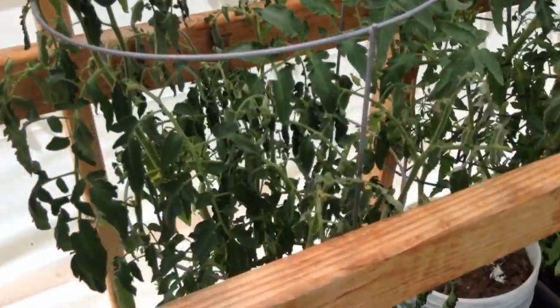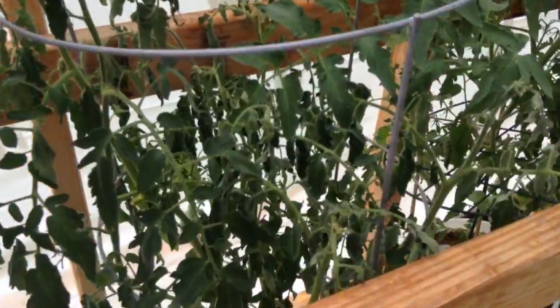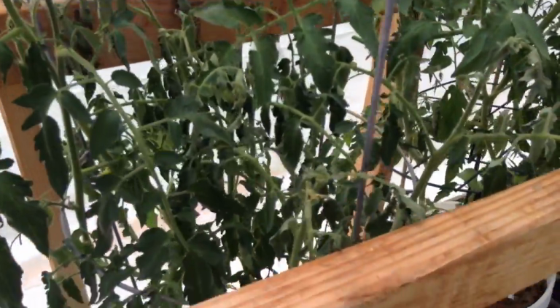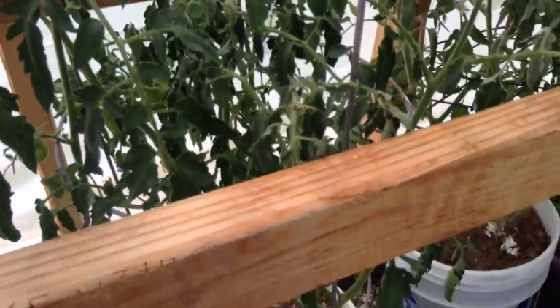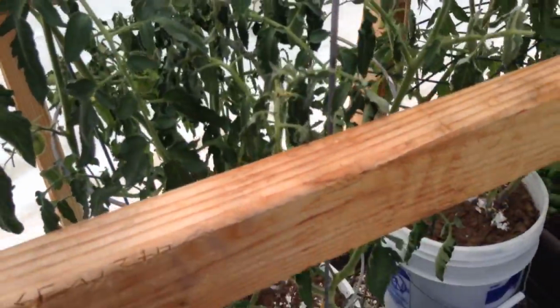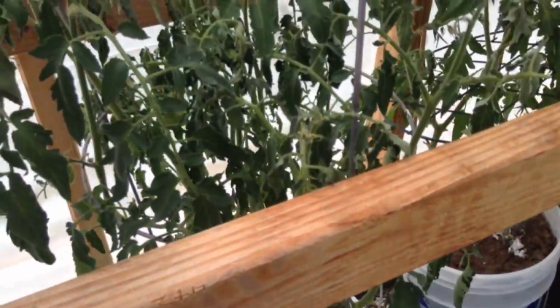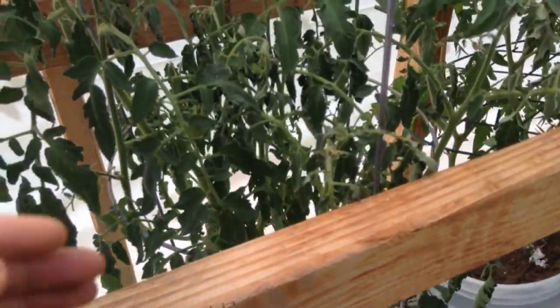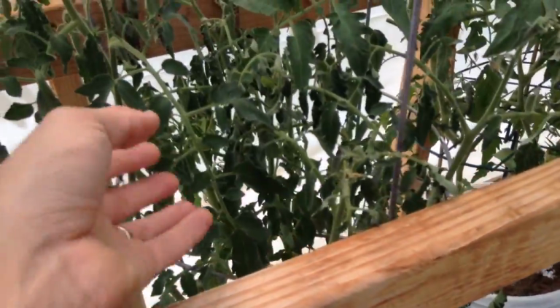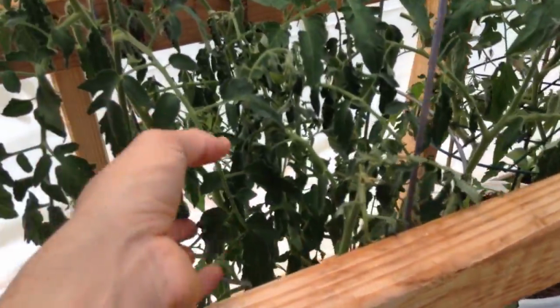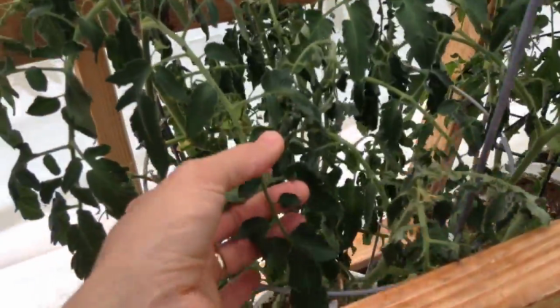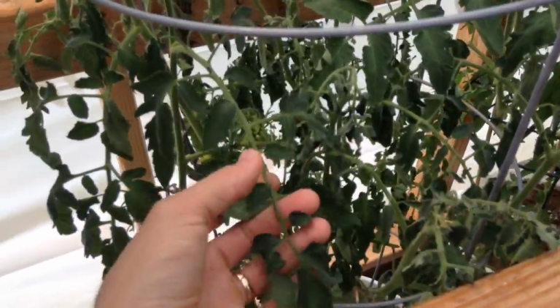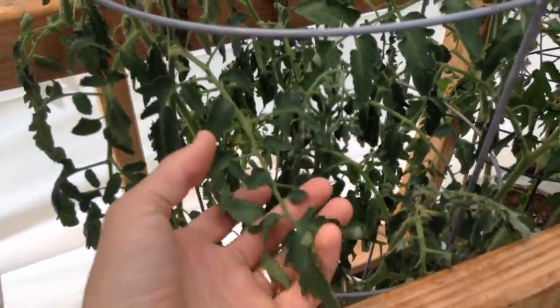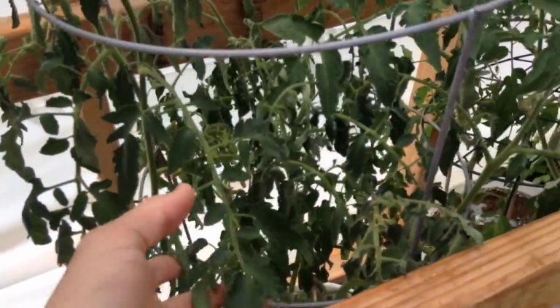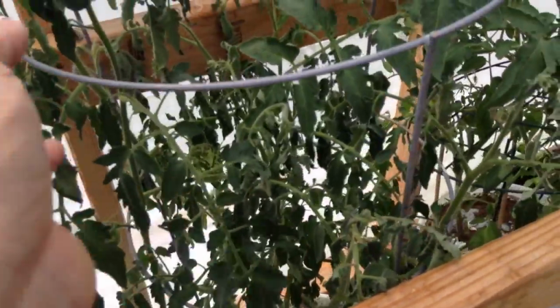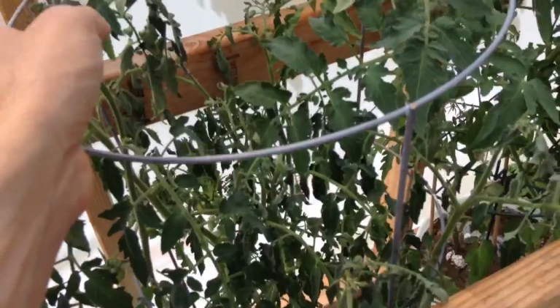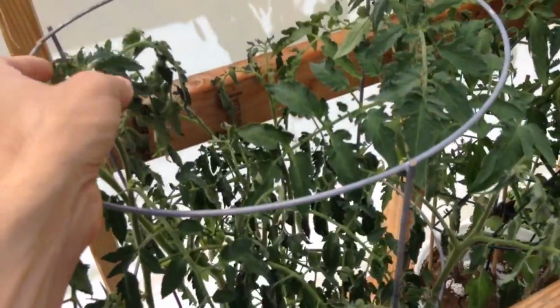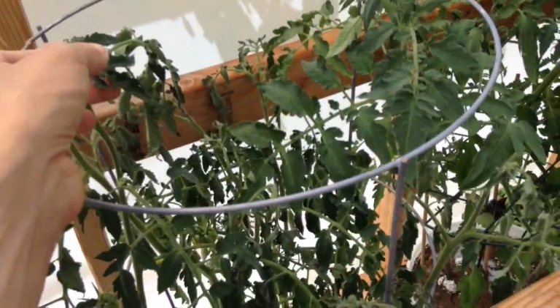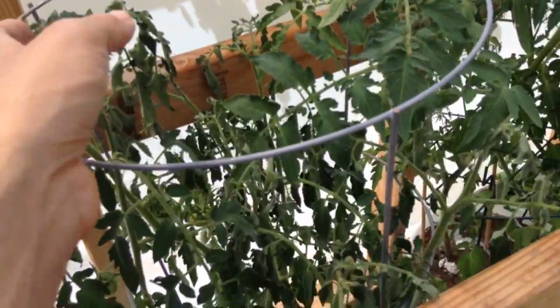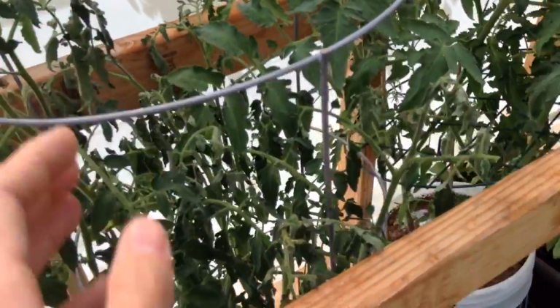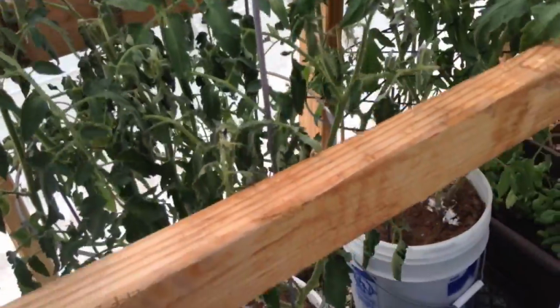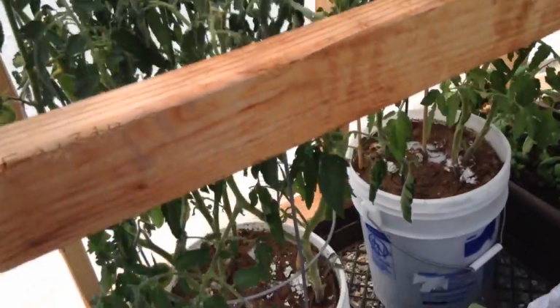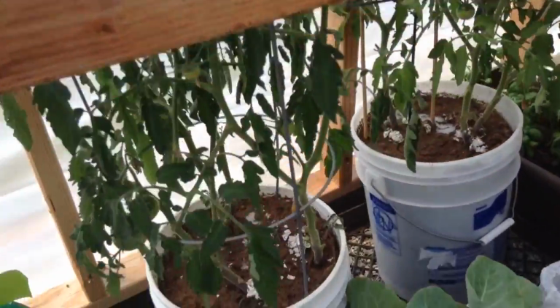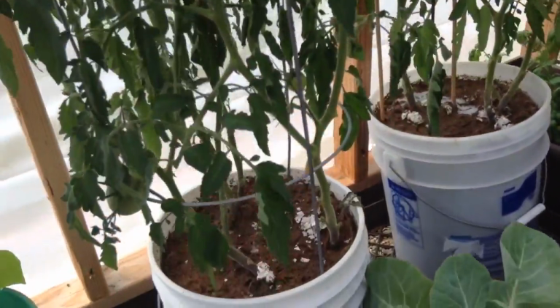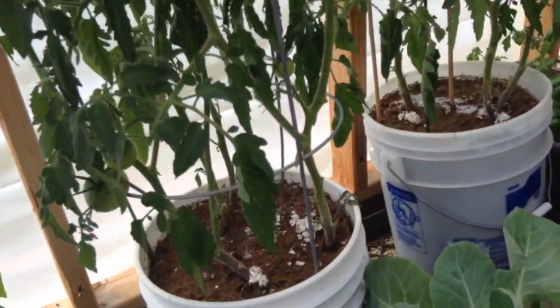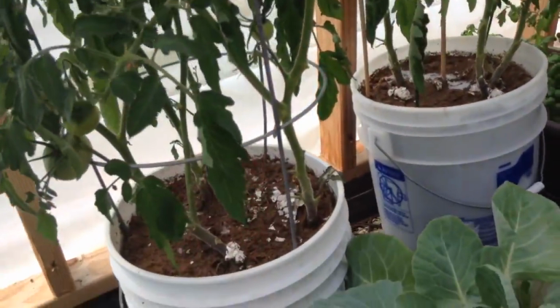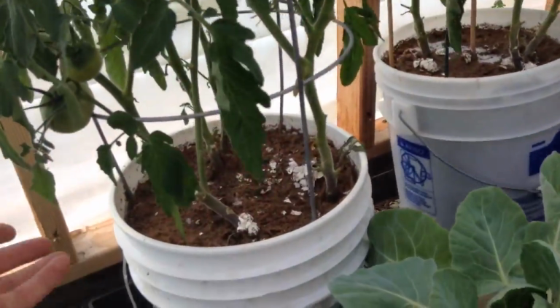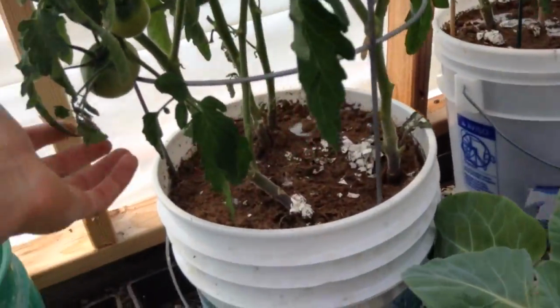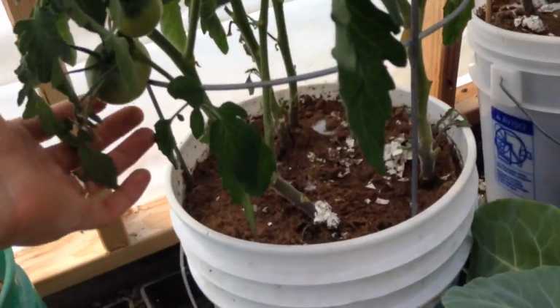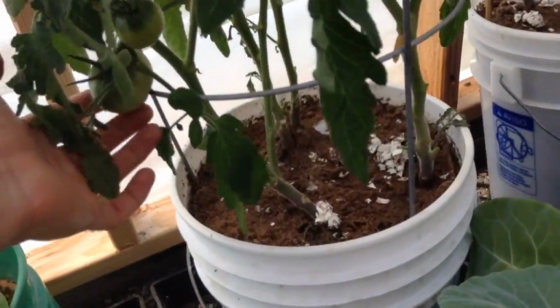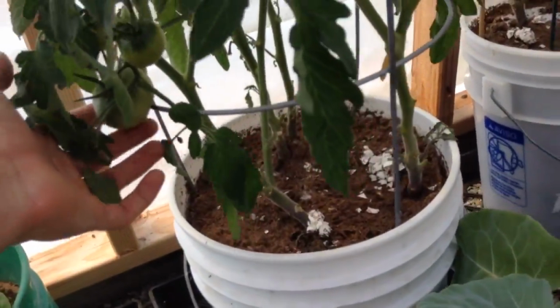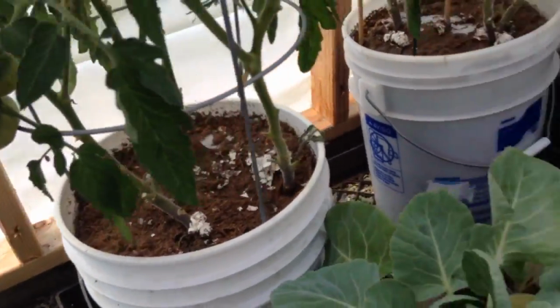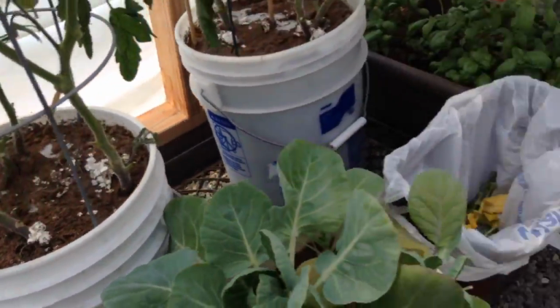Why are you drooping, tomatoes? The tomato leaves are really droopy, but we do have some tomatoes in there, so that's good.